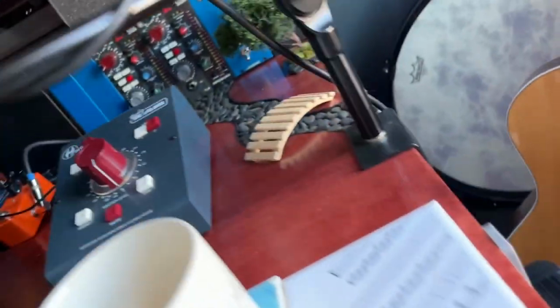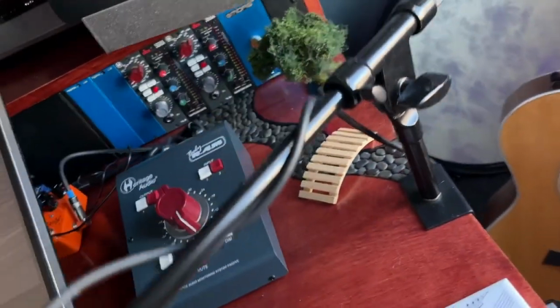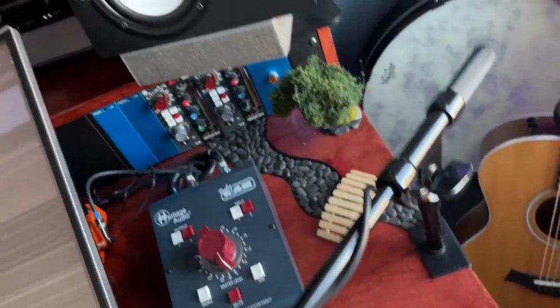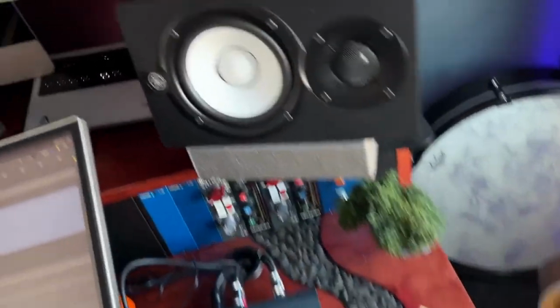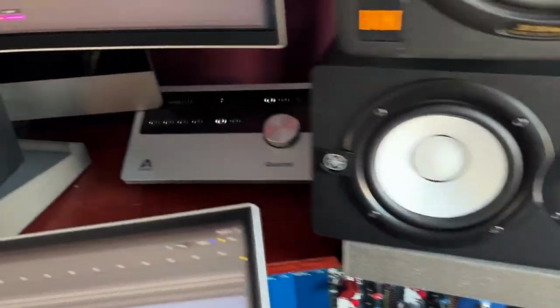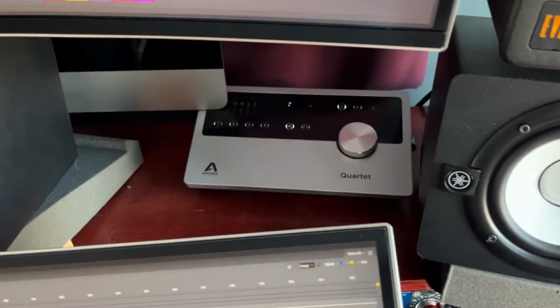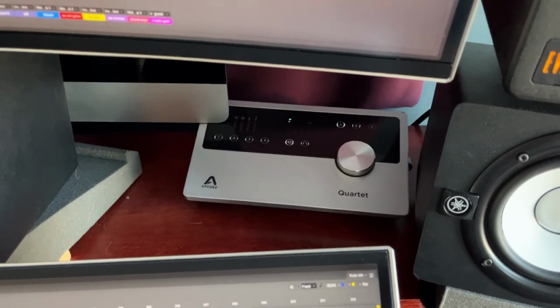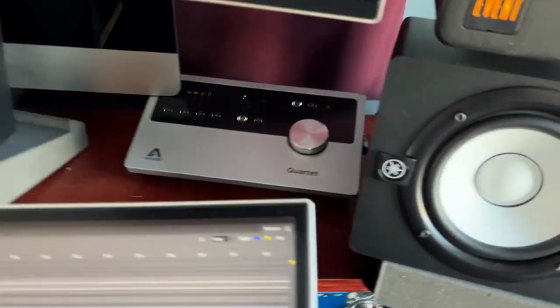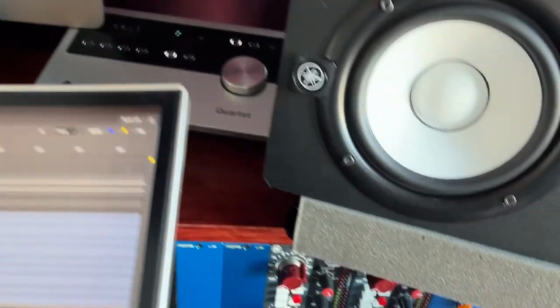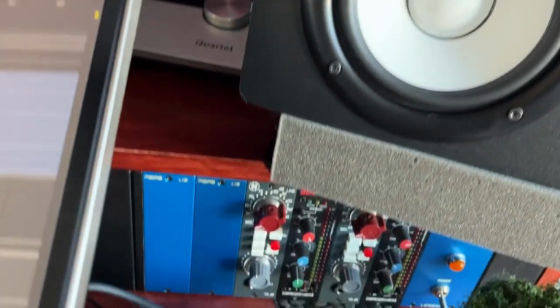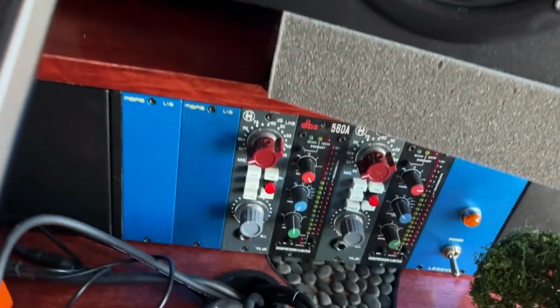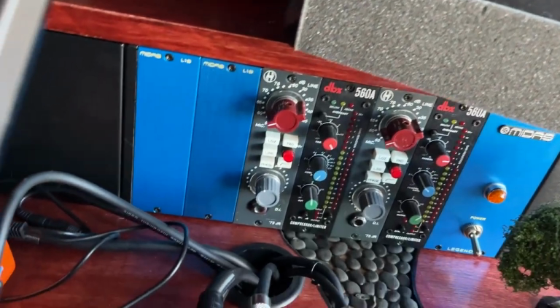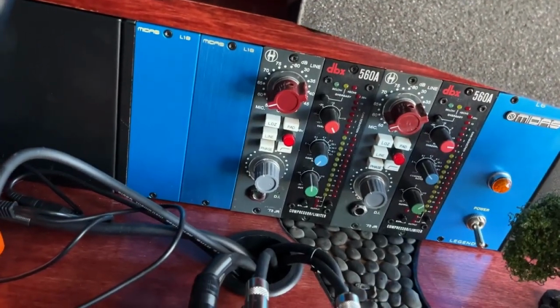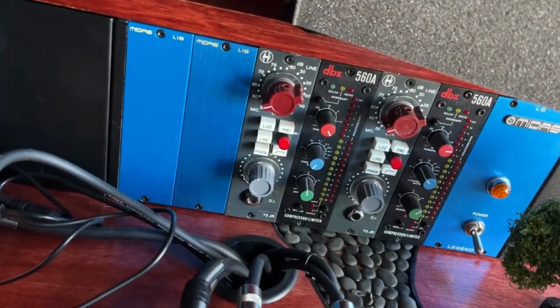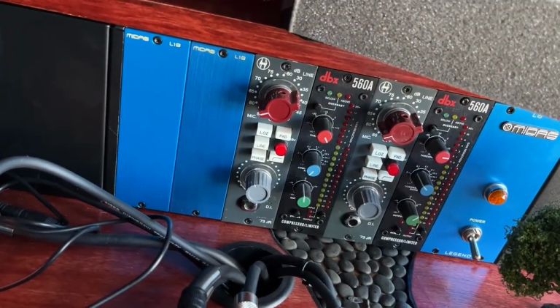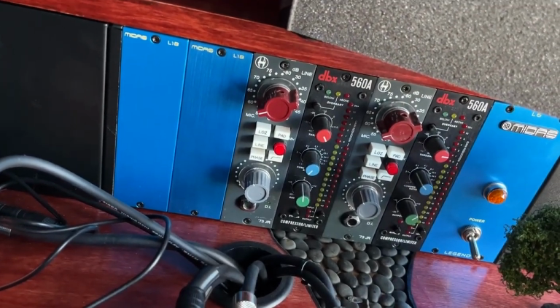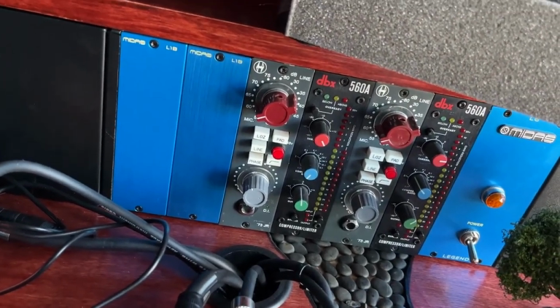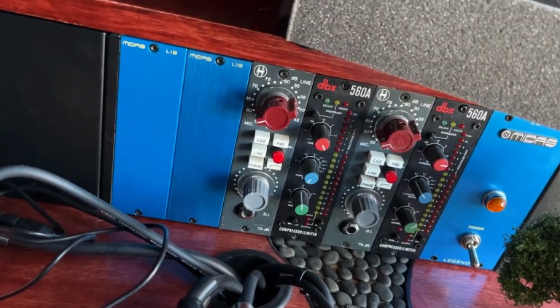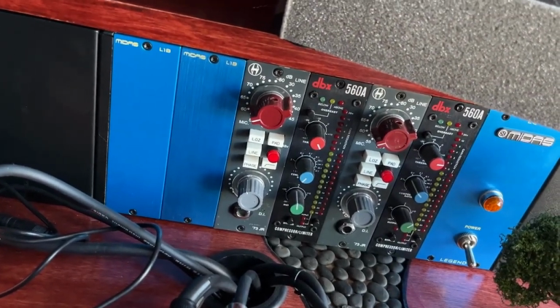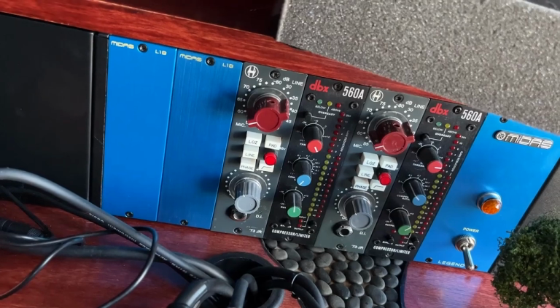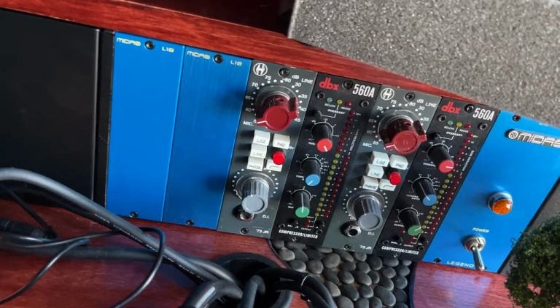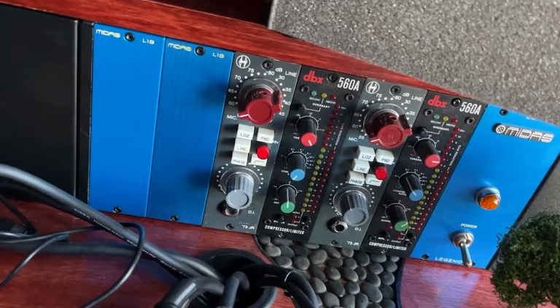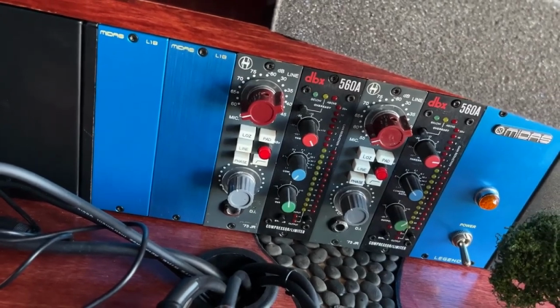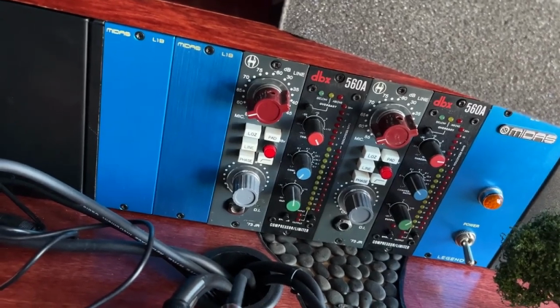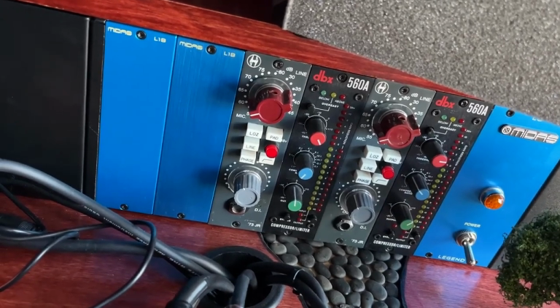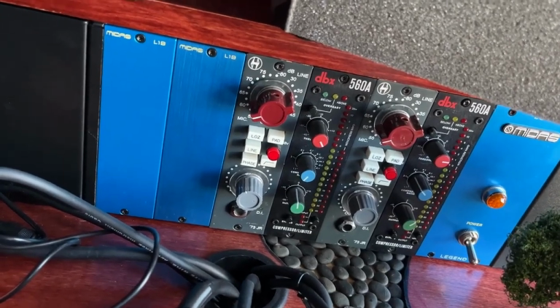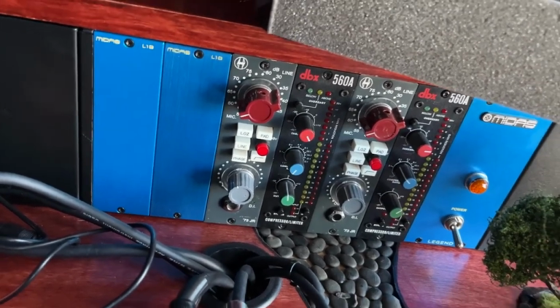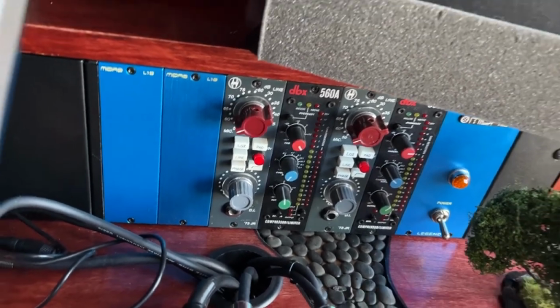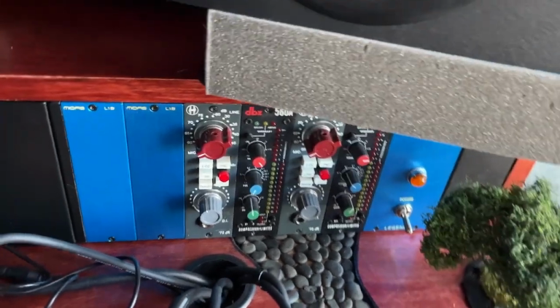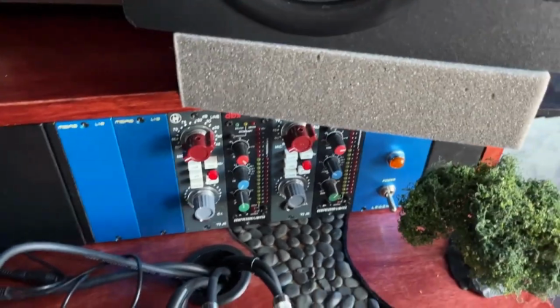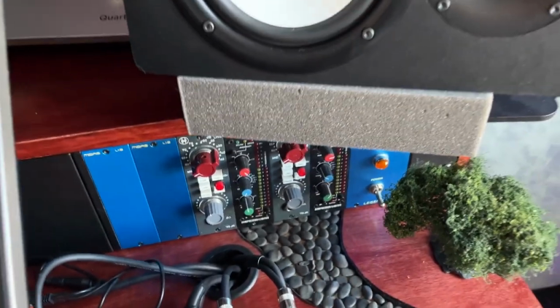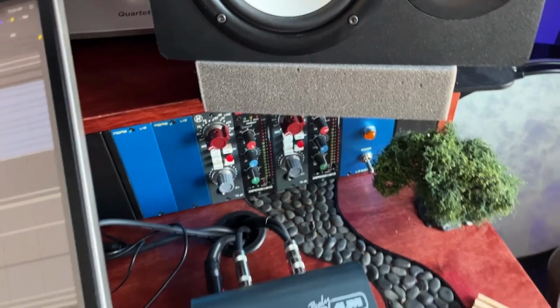Those are going into the quartet, but first the microphones pass through the Heritage 73 Junior preamps and the DBX 560A compressors.